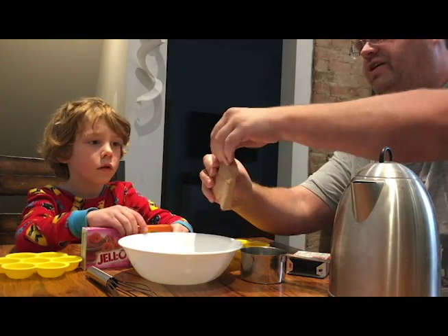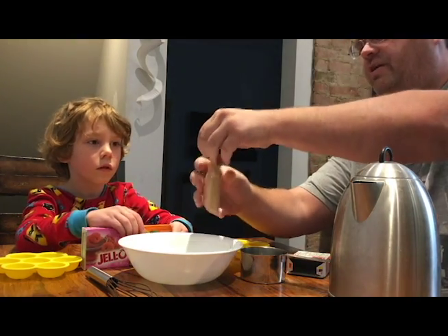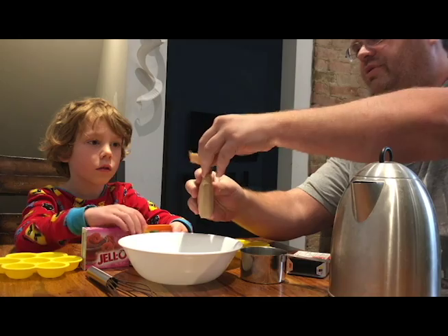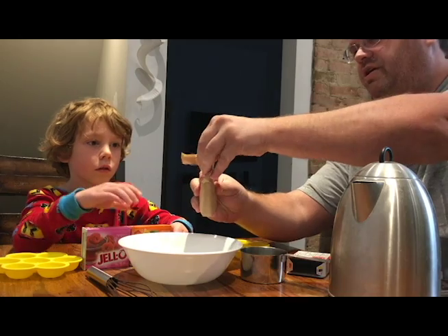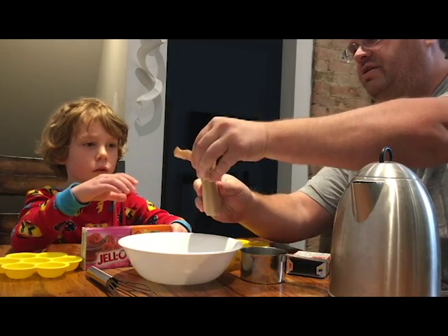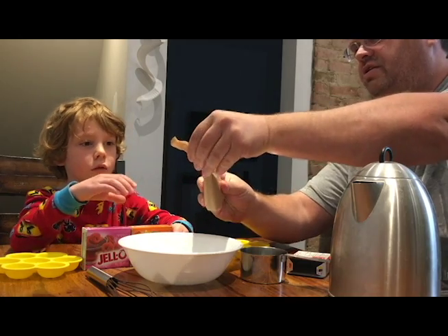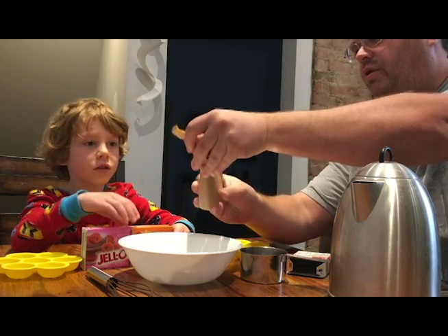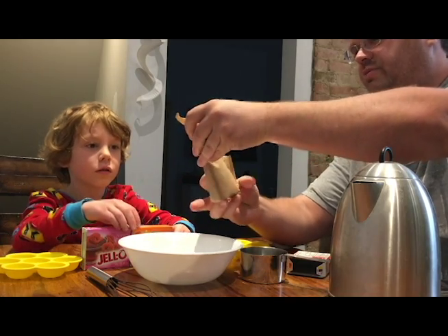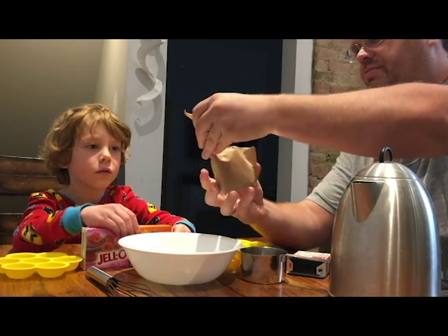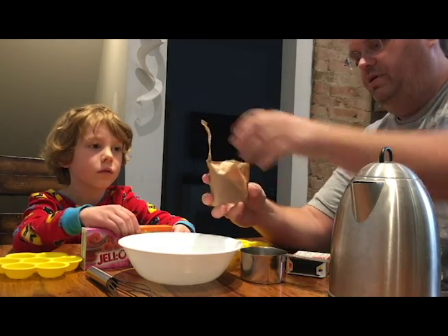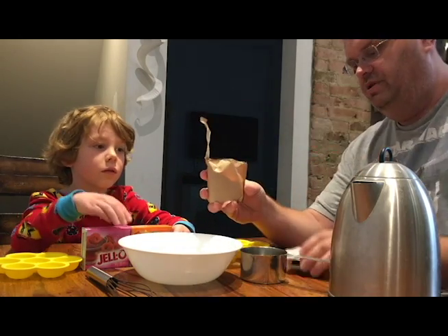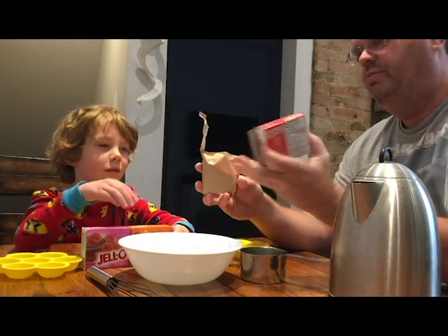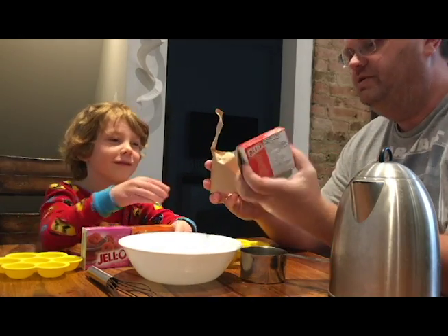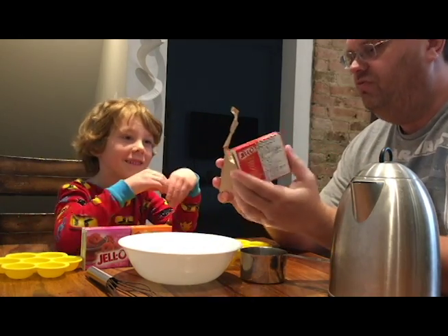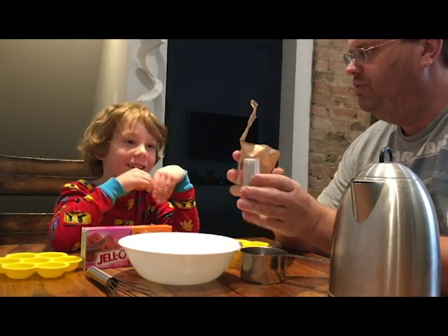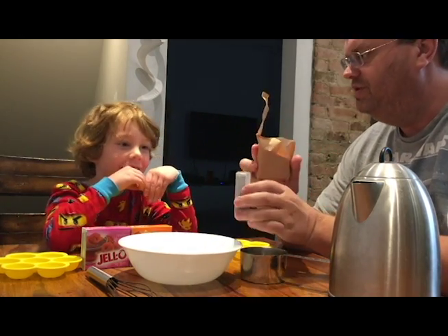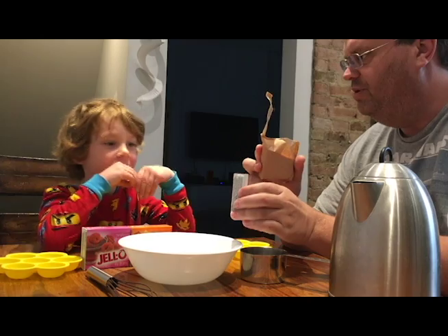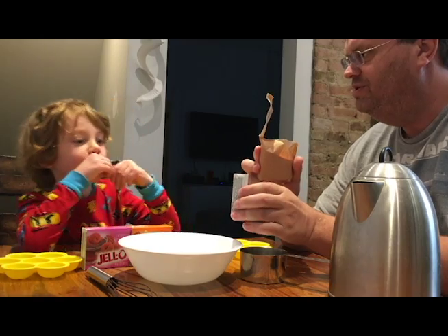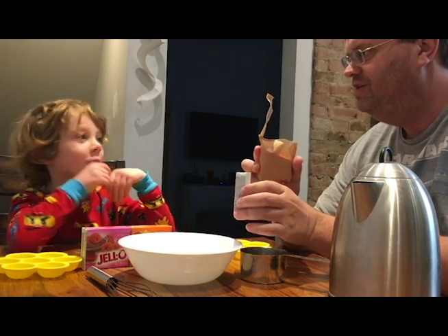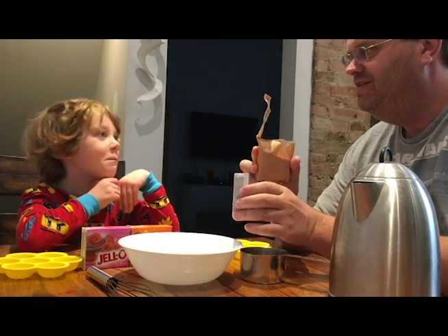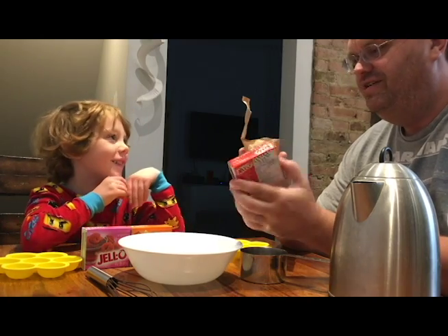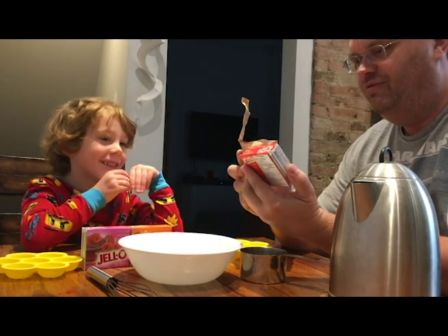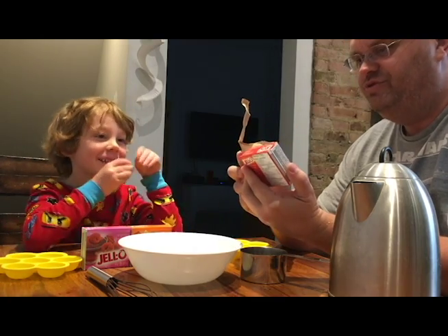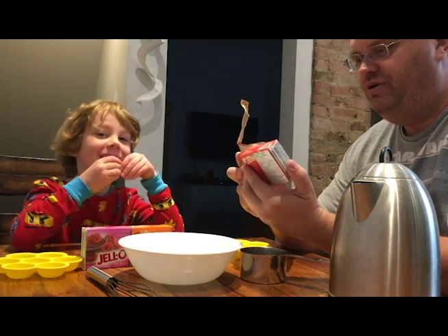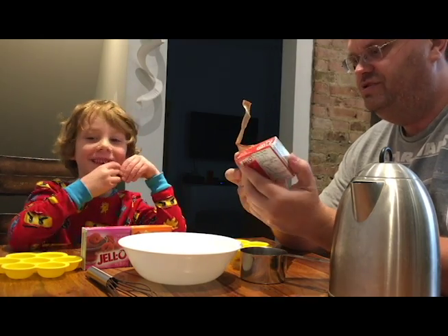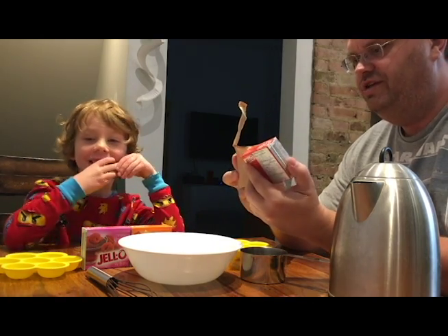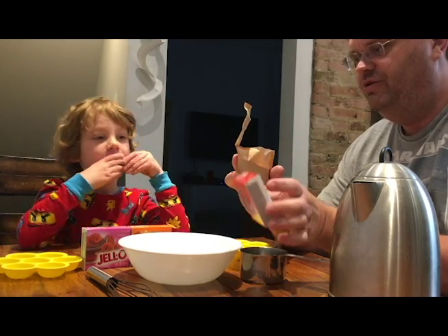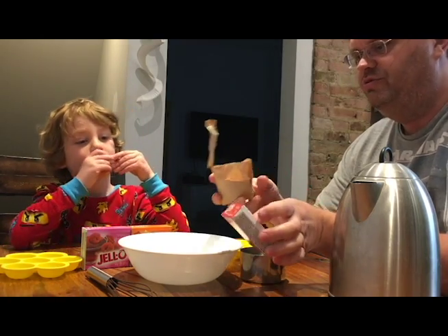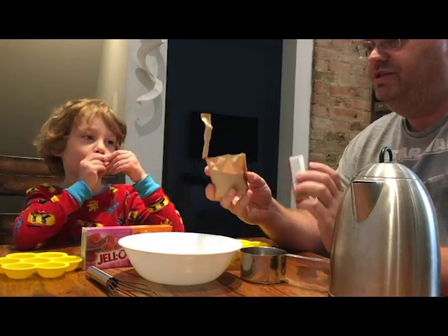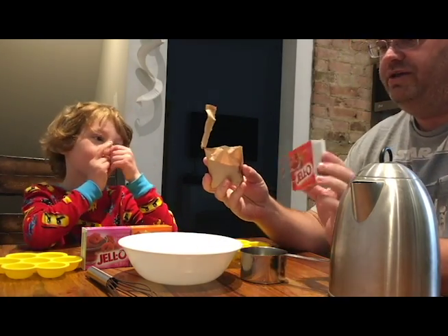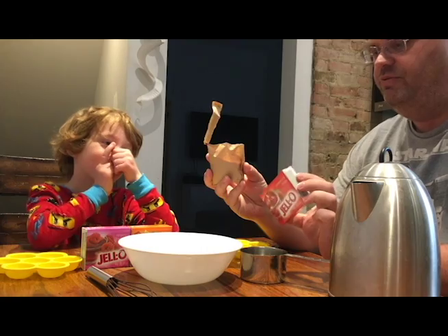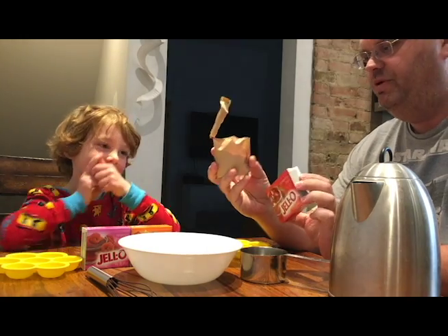So we take the jello package — what flavor are we doing today, Beau? Strawberry! Yeah, we're gonna do strawberry first and see how it goes. So we take the packet and we rip it open.